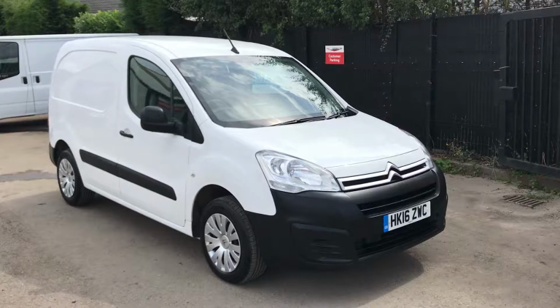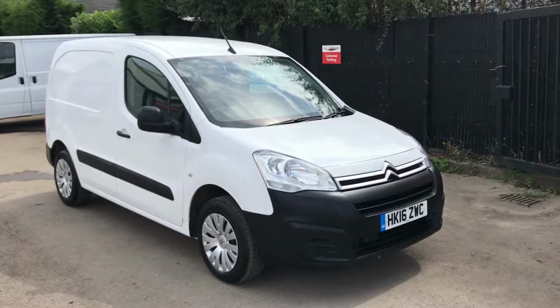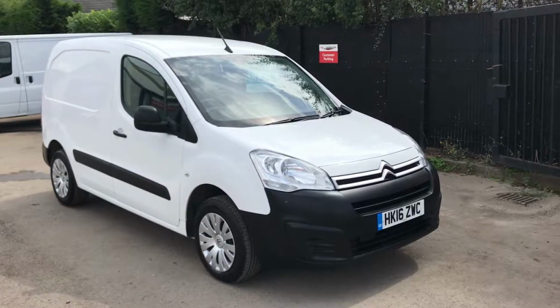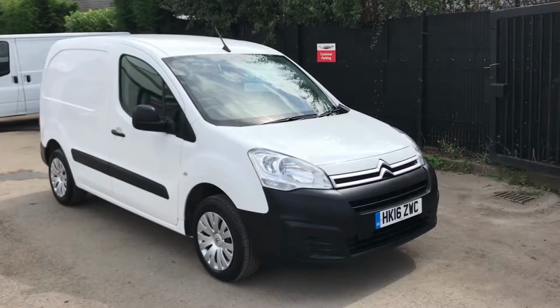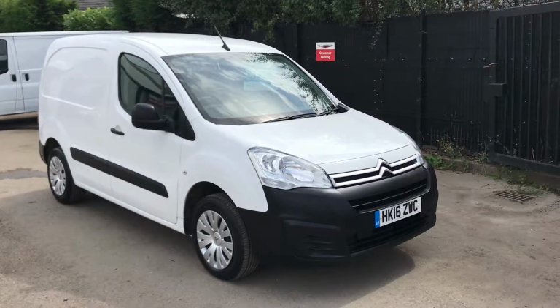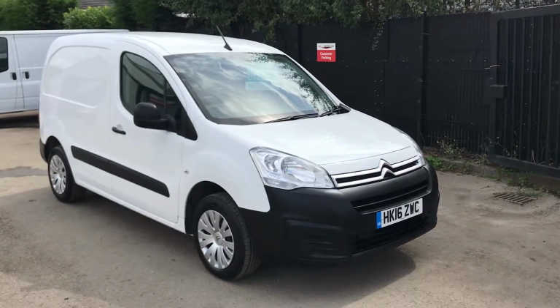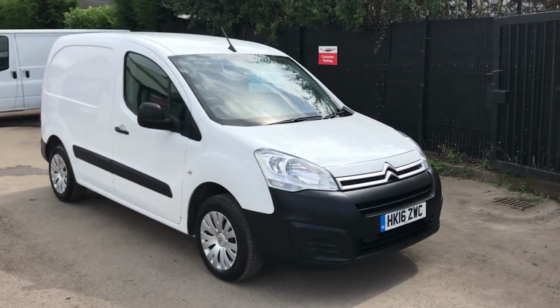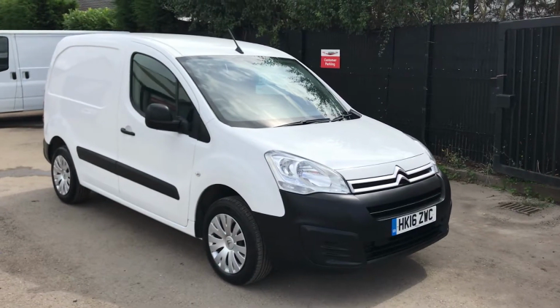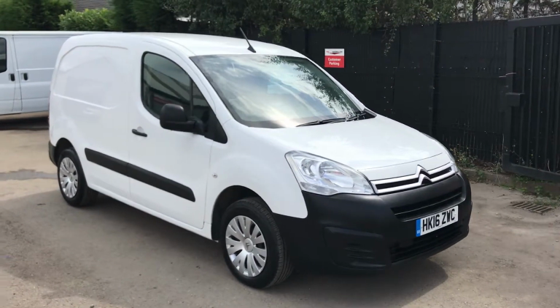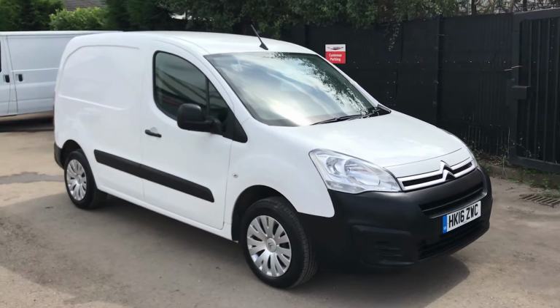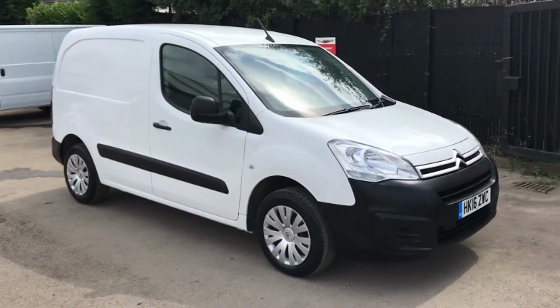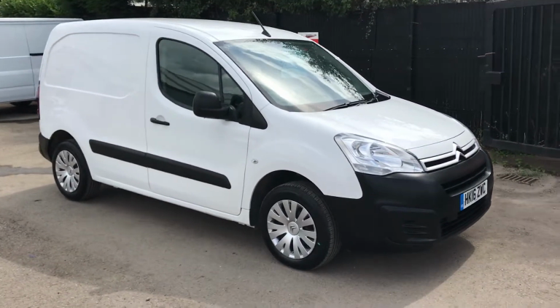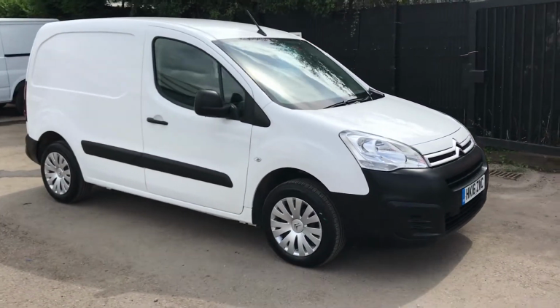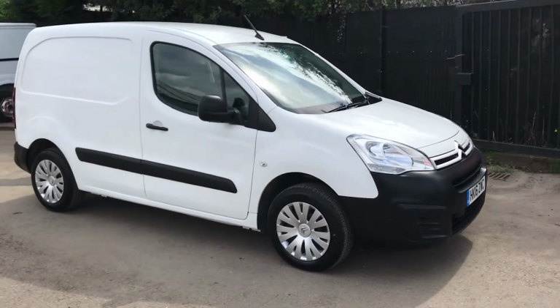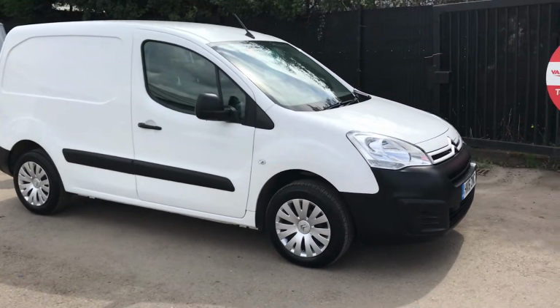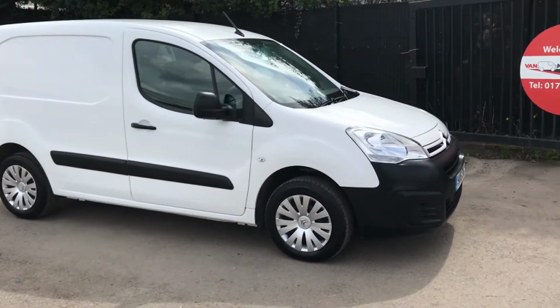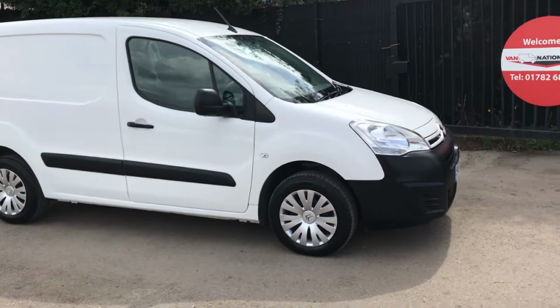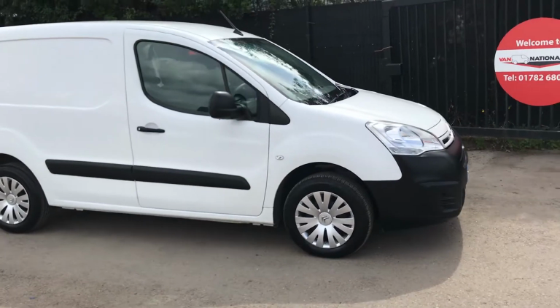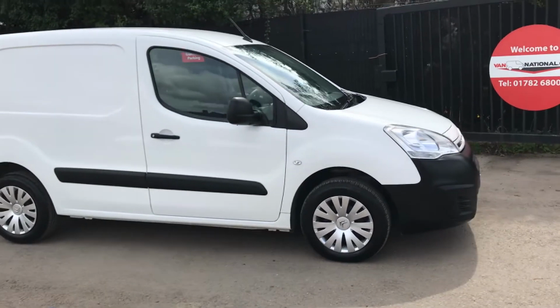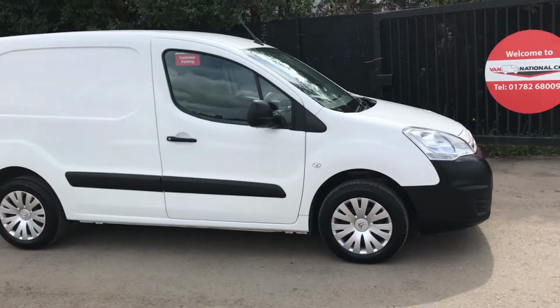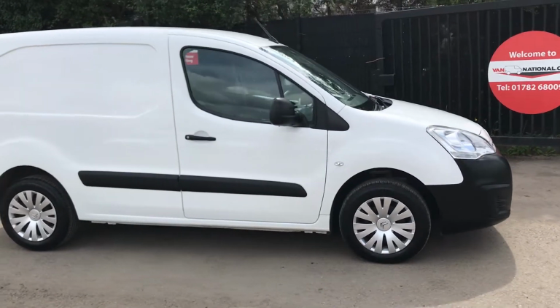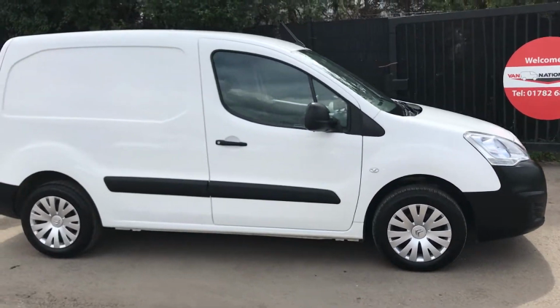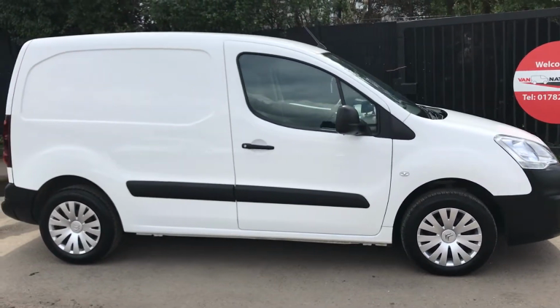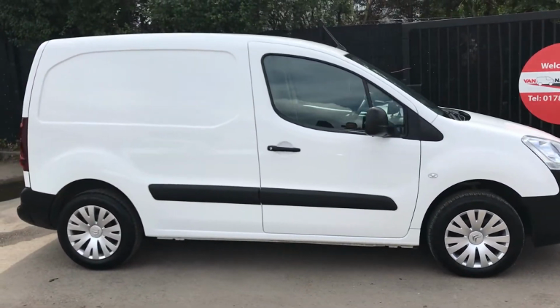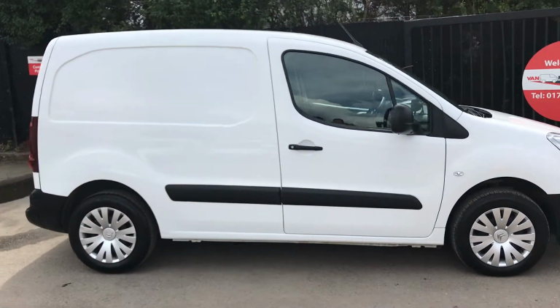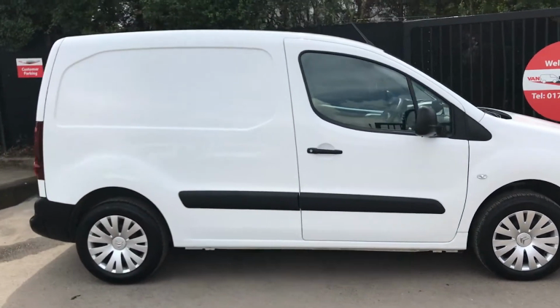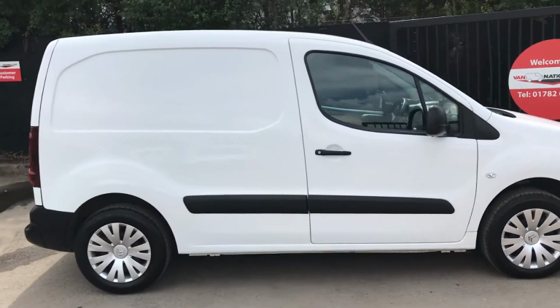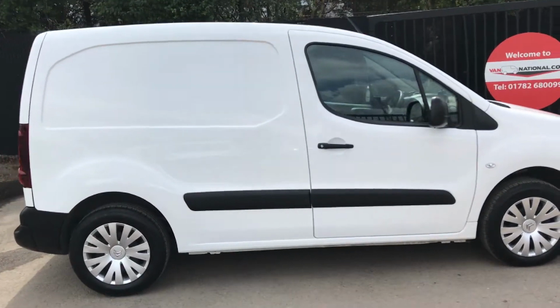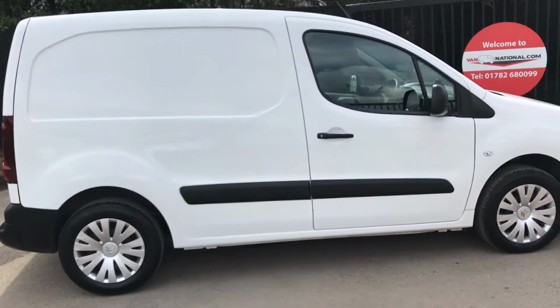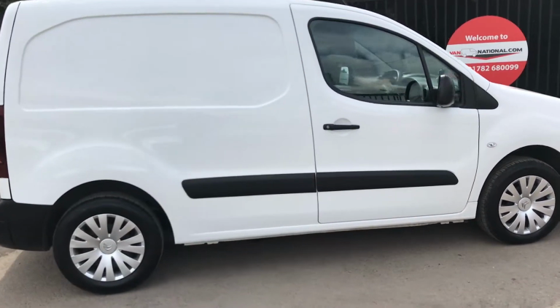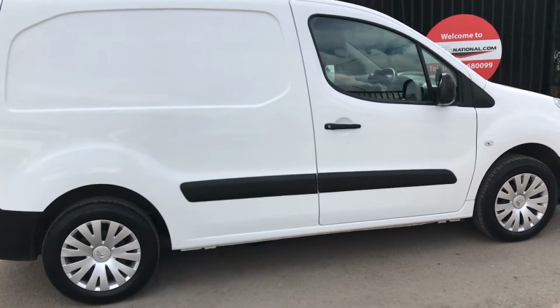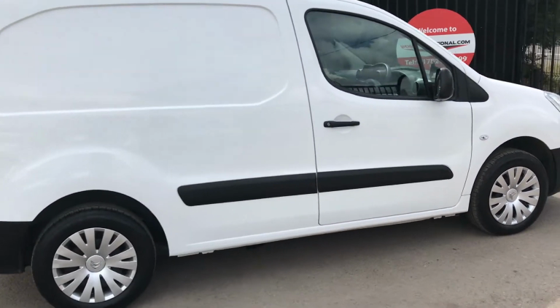This is the Citroën Berlingo 1.6 diesel, 75bhp. It's also got aircon, three seats, and sat-nav.